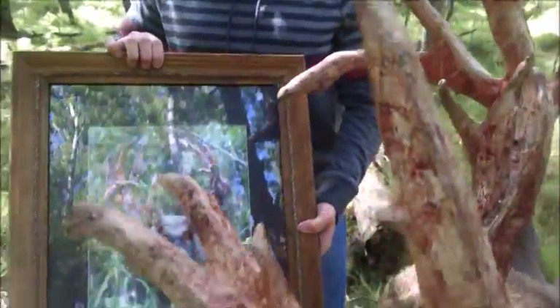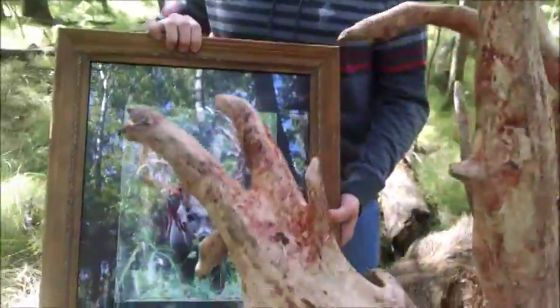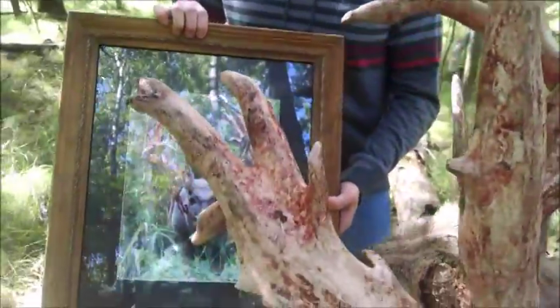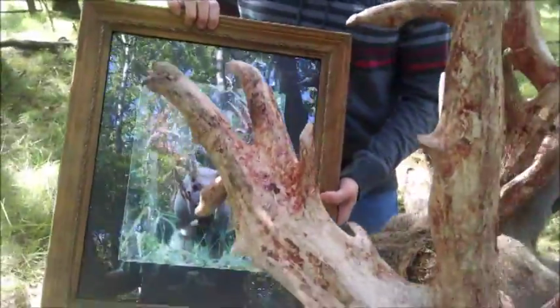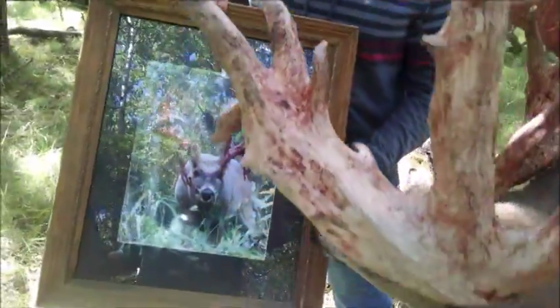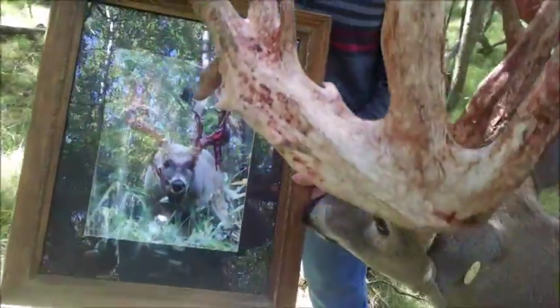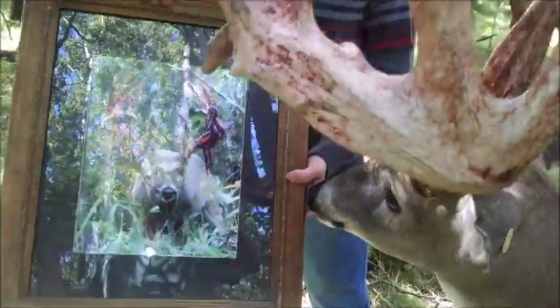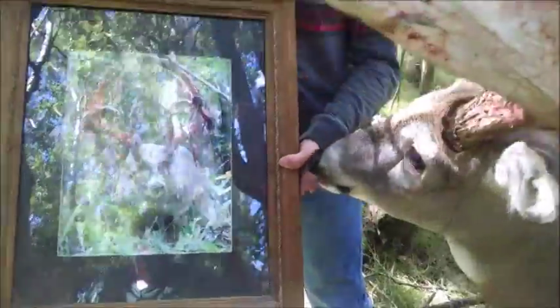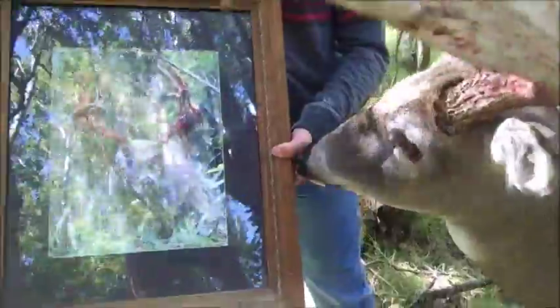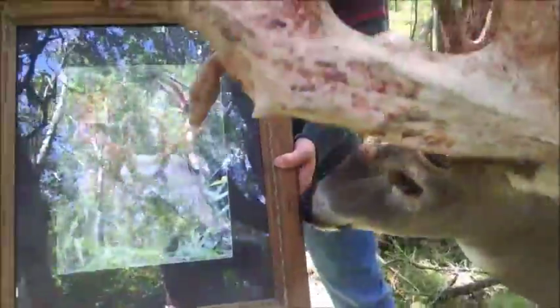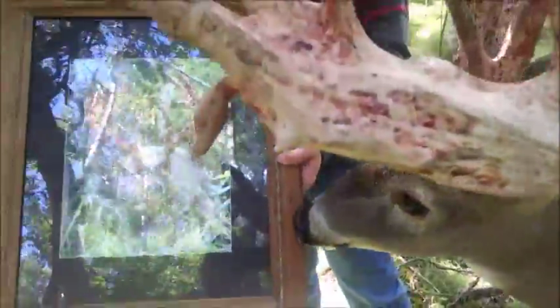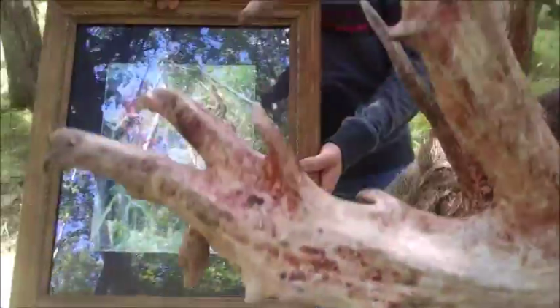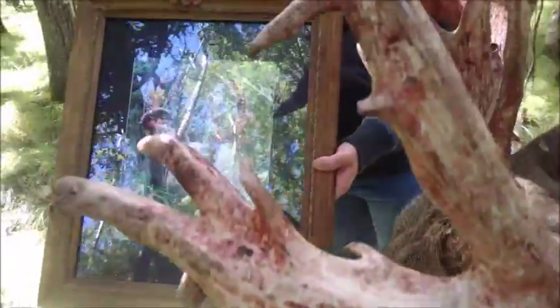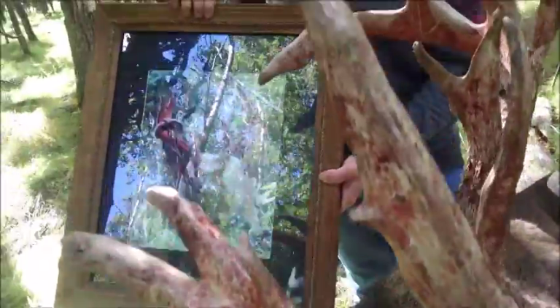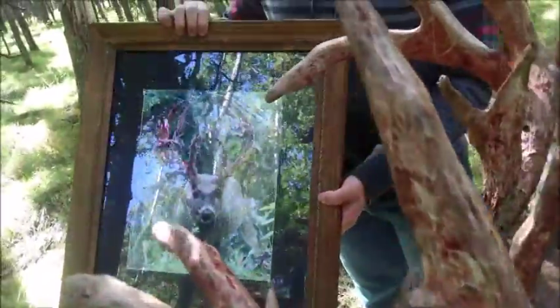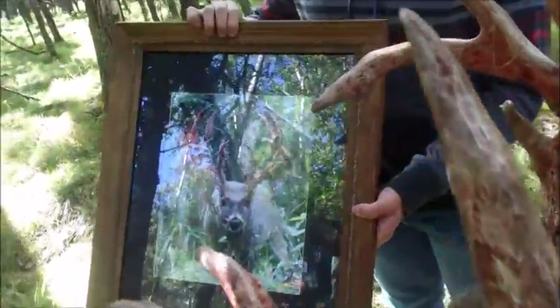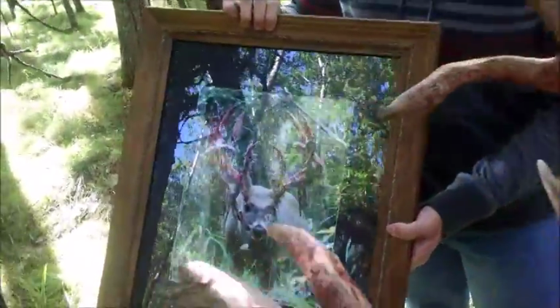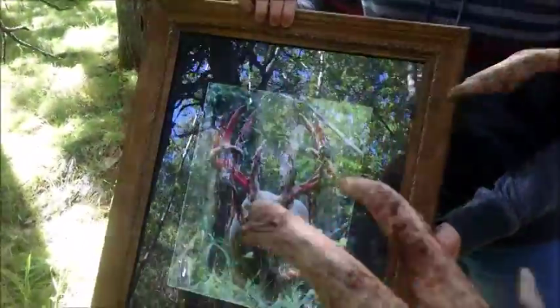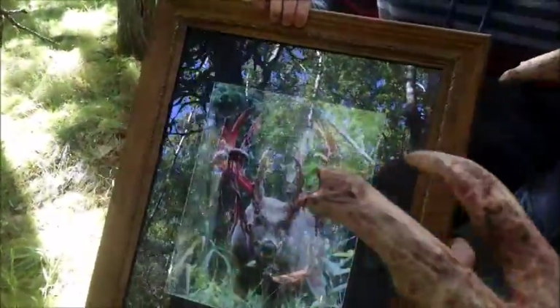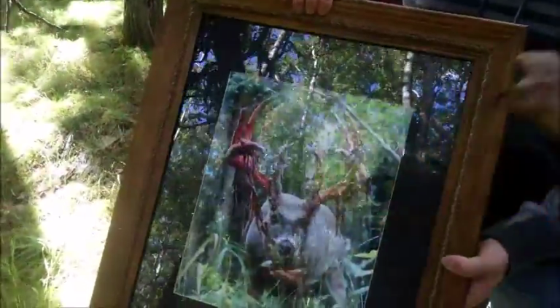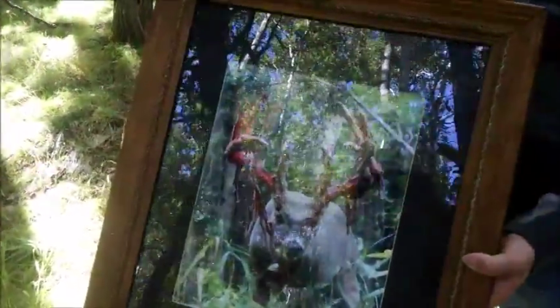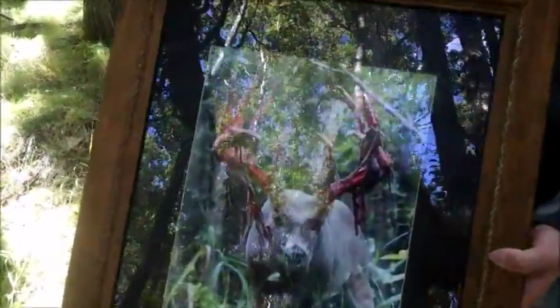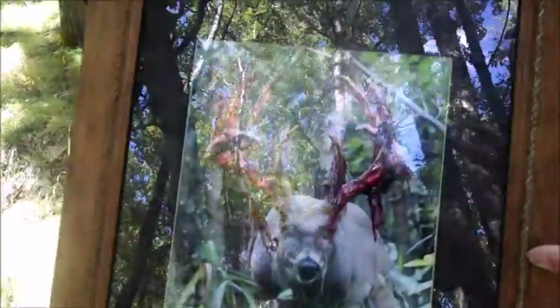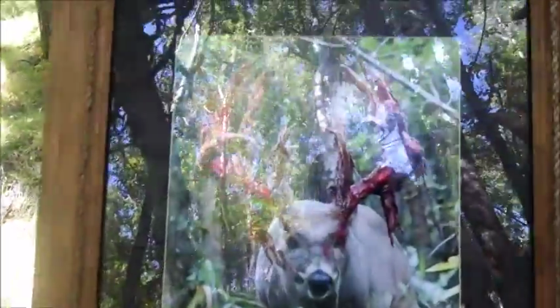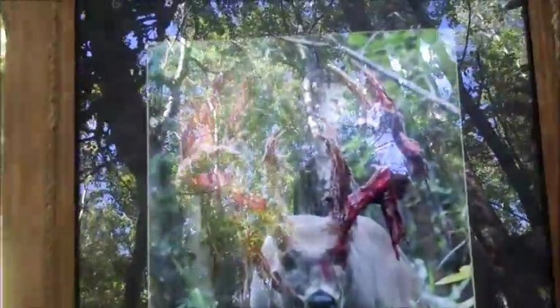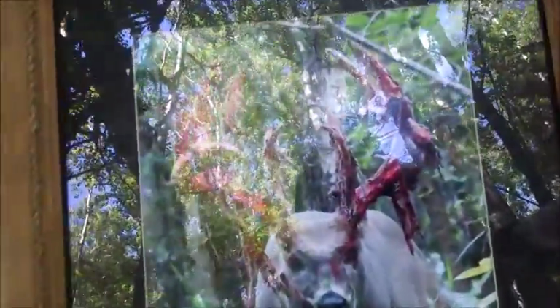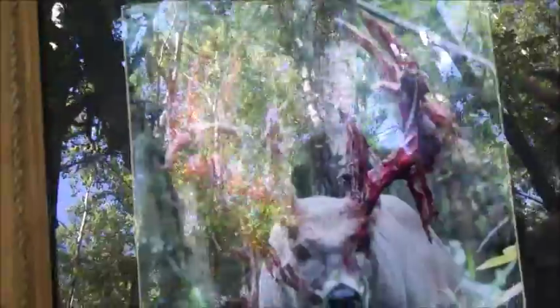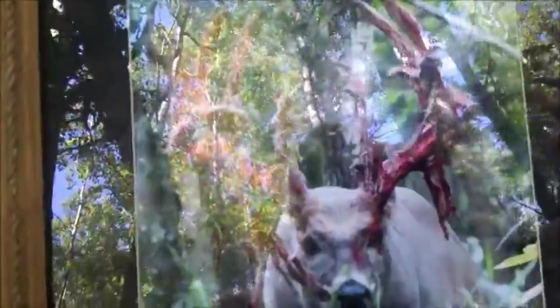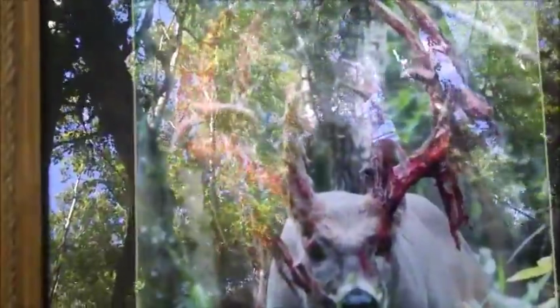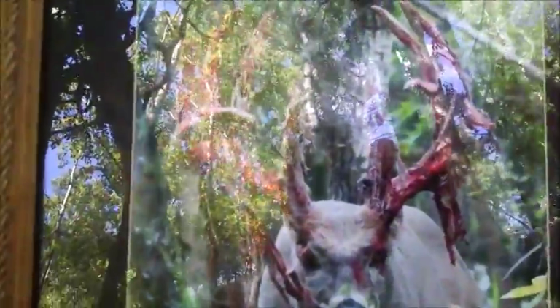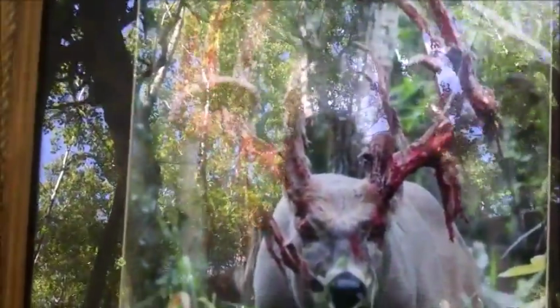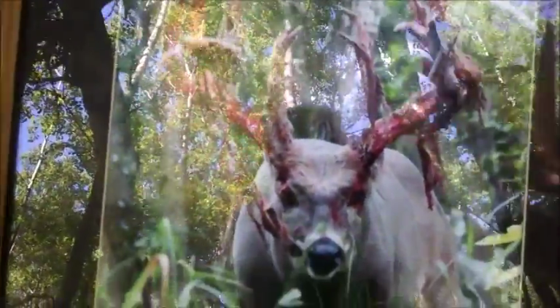you can actually see he is eating the velvet as it's coming off. You can see the blood dripping off his antlers directly onto his eyebrow.